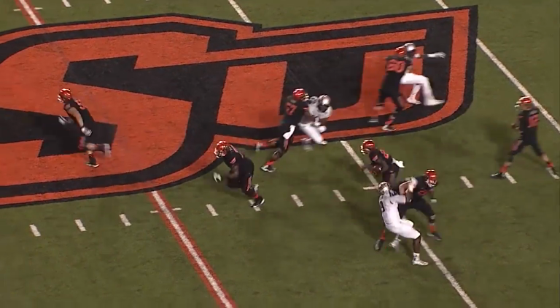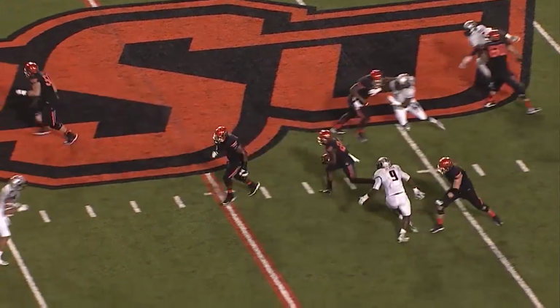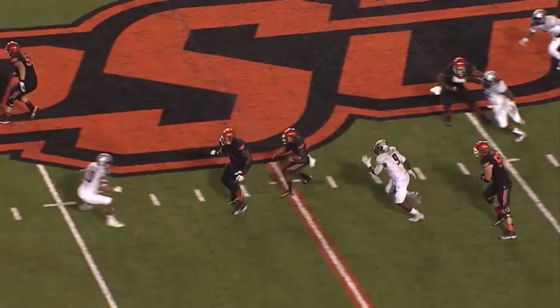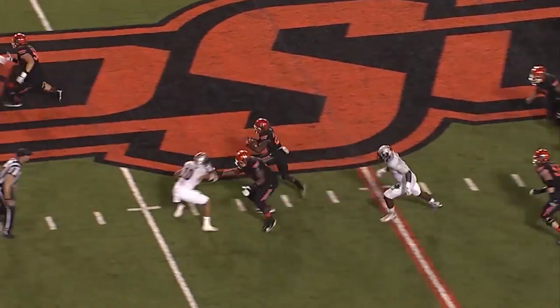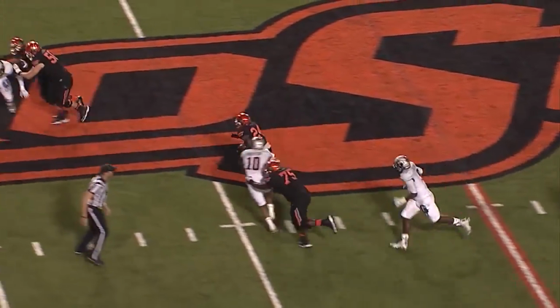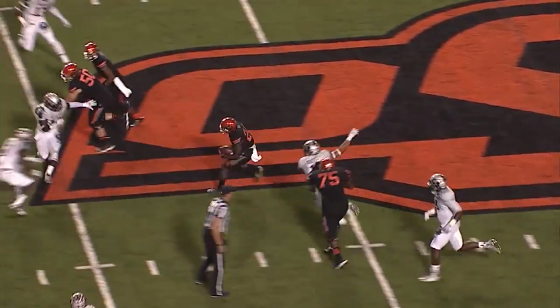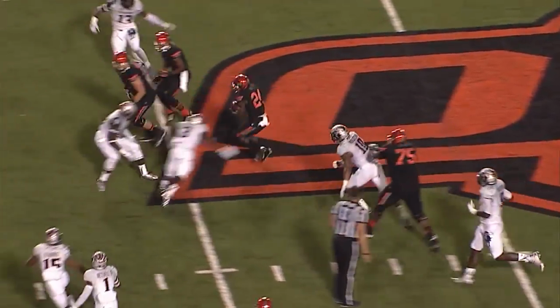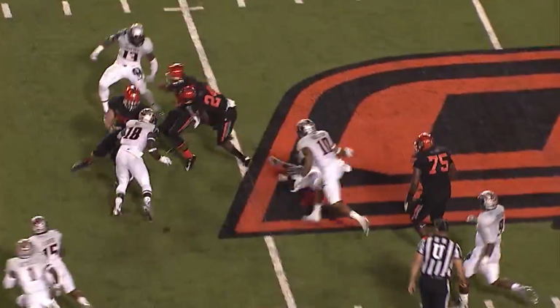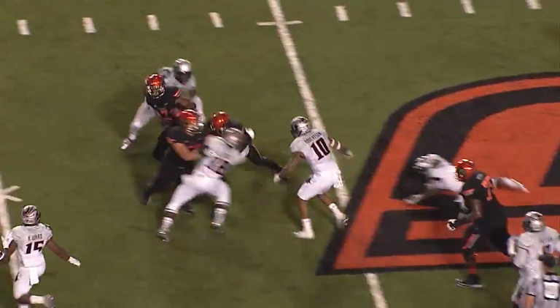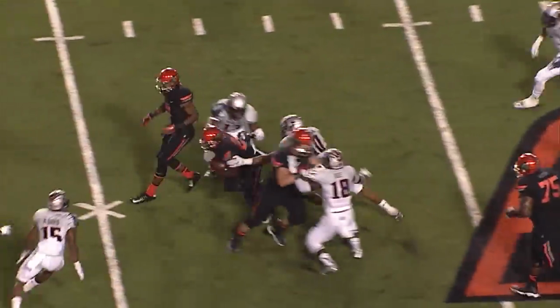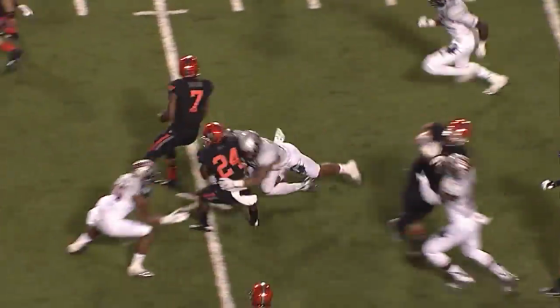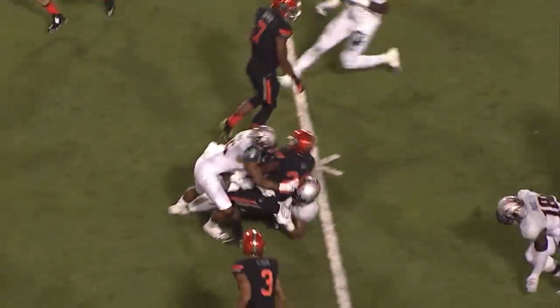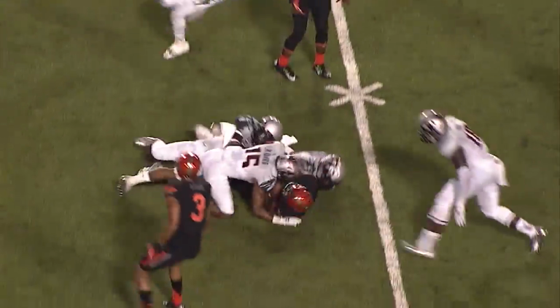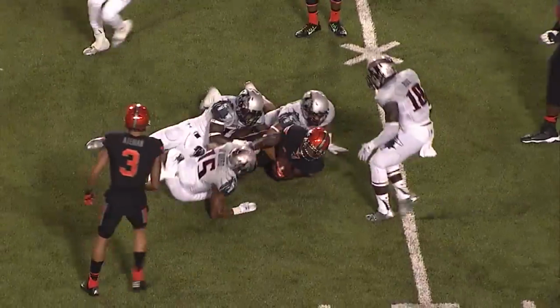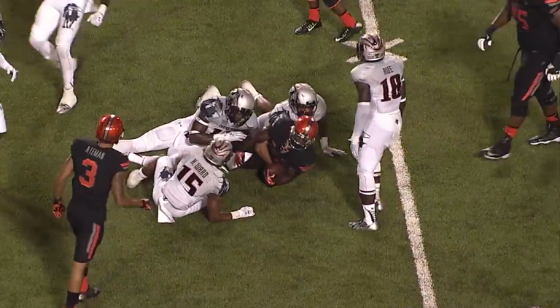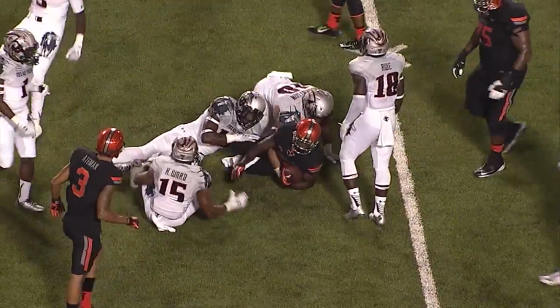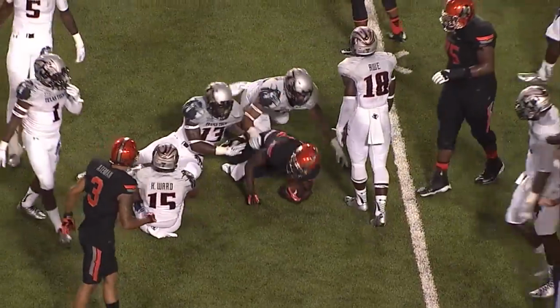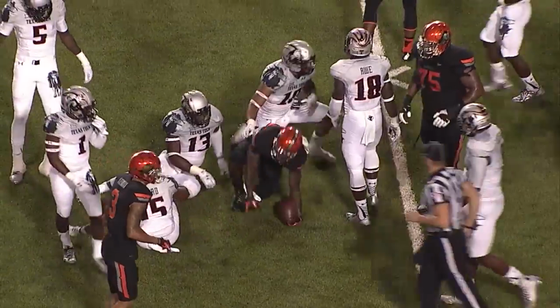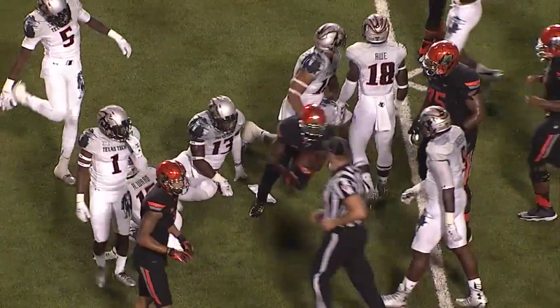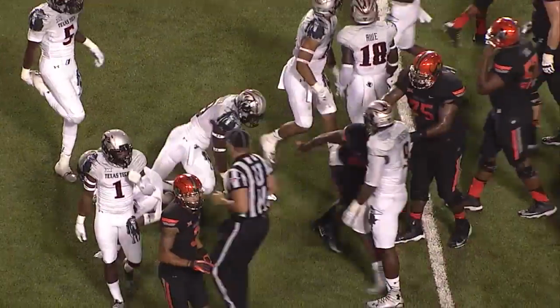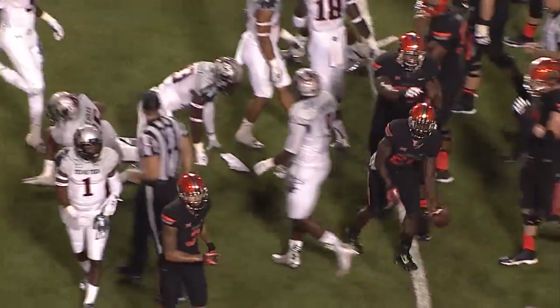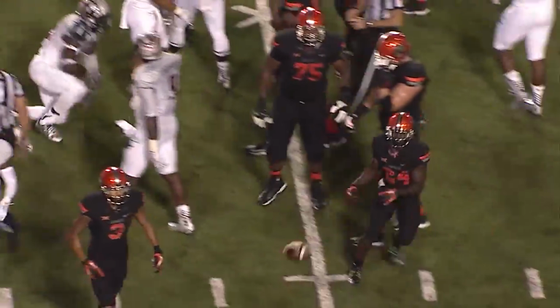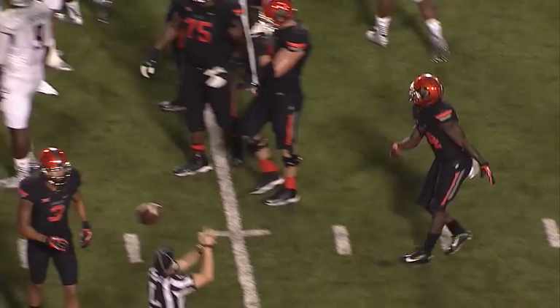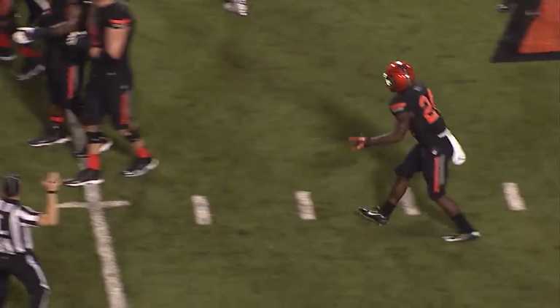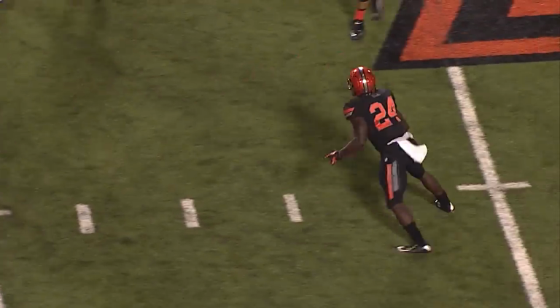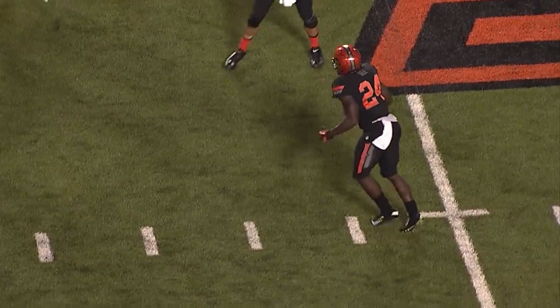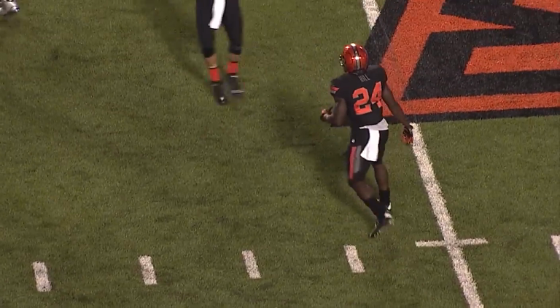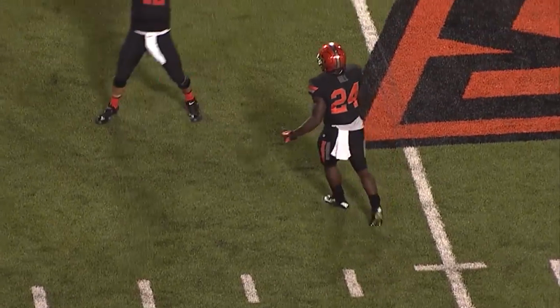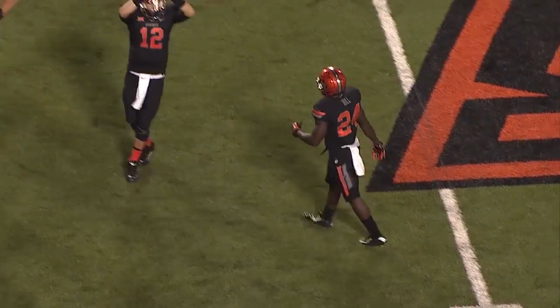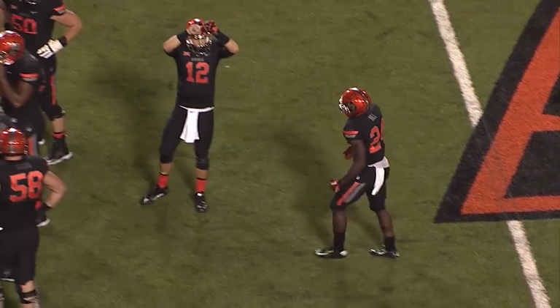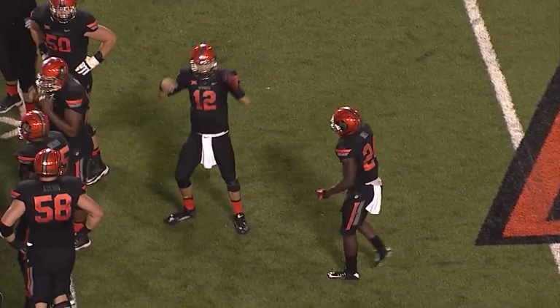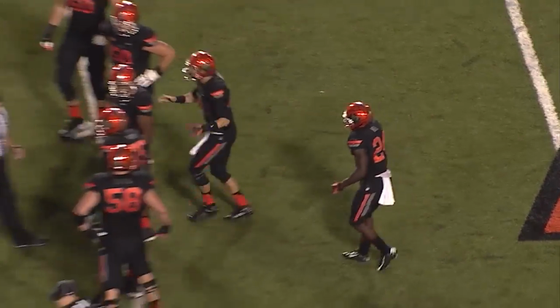Garman takes a snap, hands it off — draw play, Tyreek Hill up the middle. Hill to the 45, to the Tech 40, still on his feet to the 35, and tackled very close to the first down, maybe a half-yard shy at the Tech 33-and-a-half.